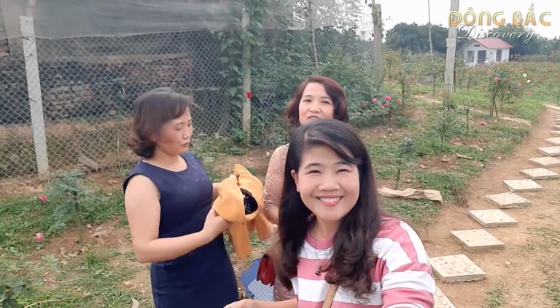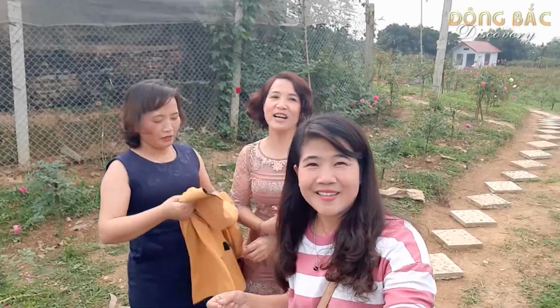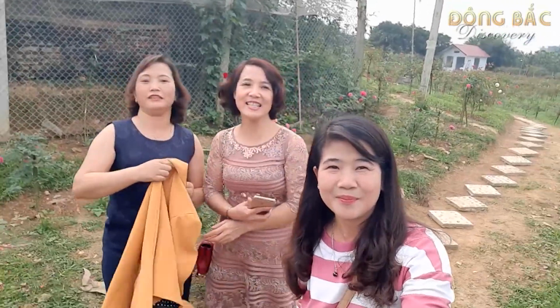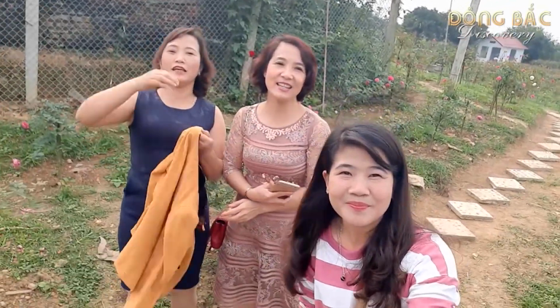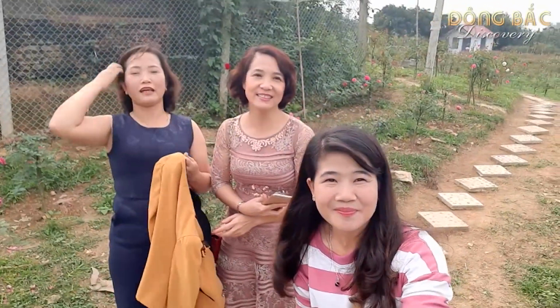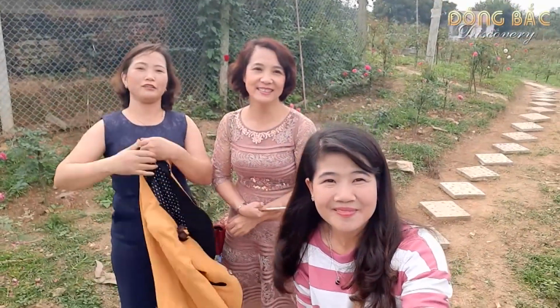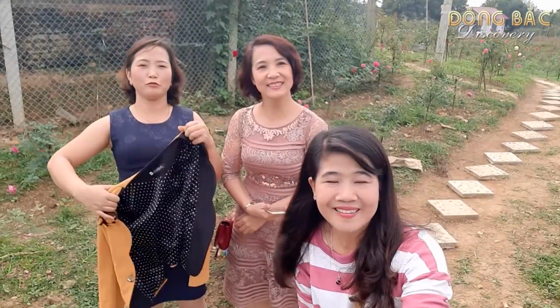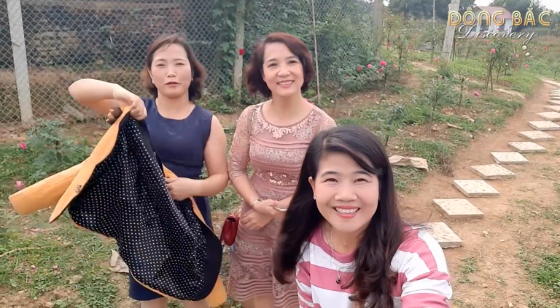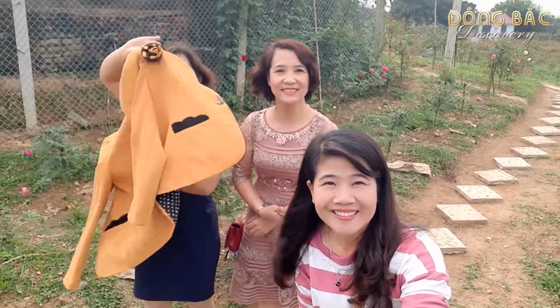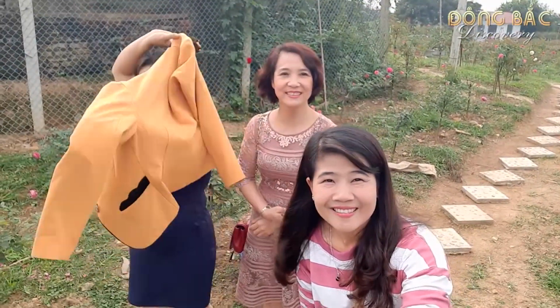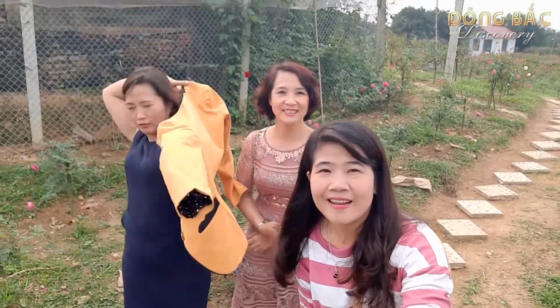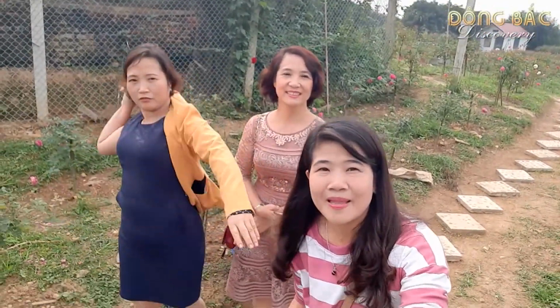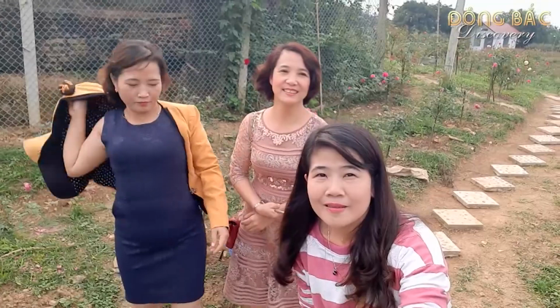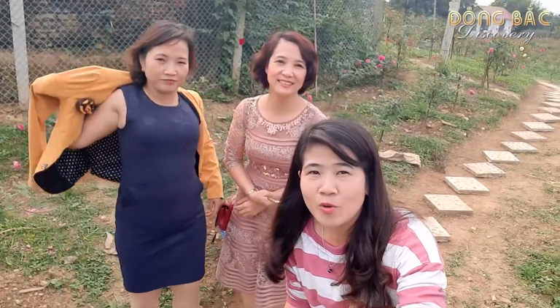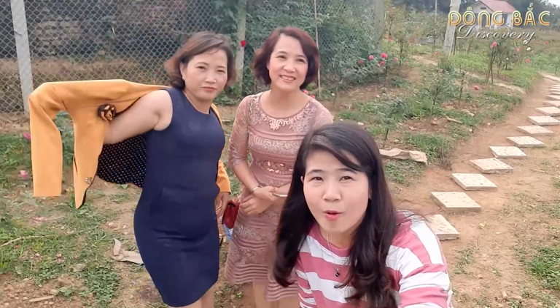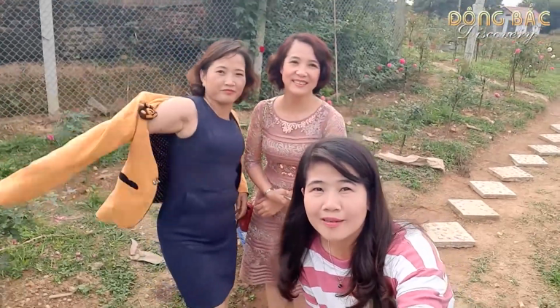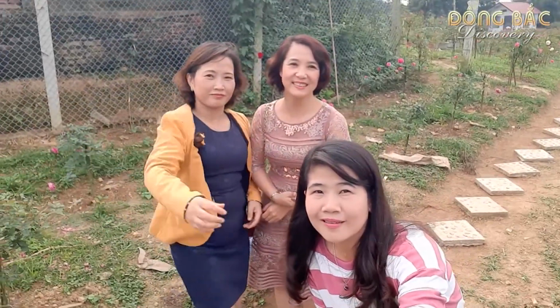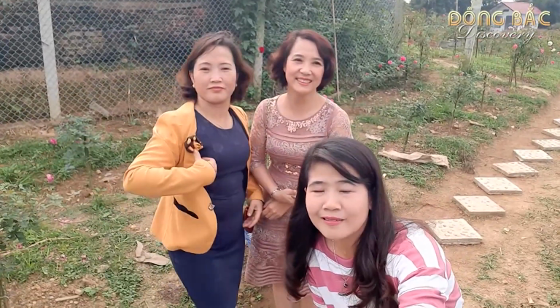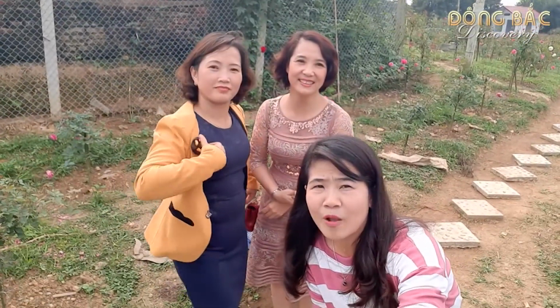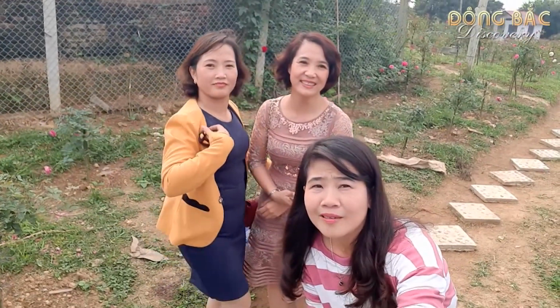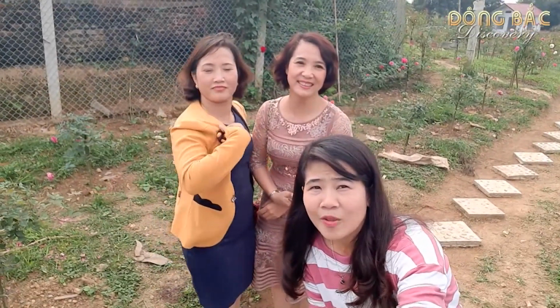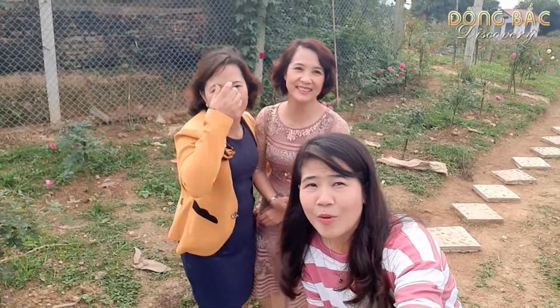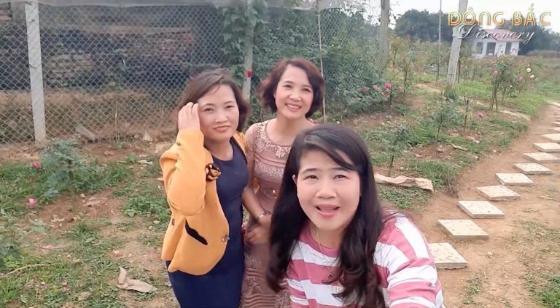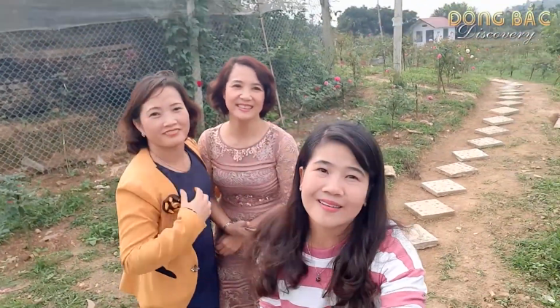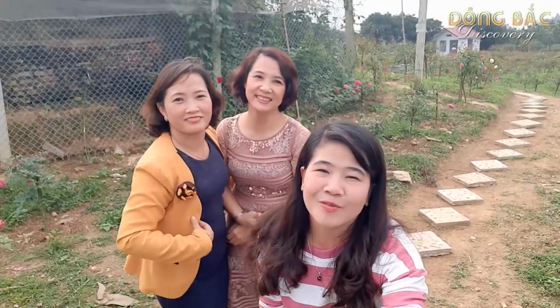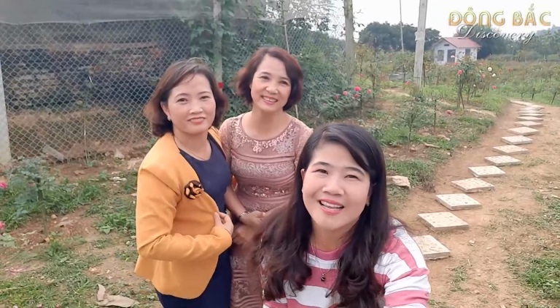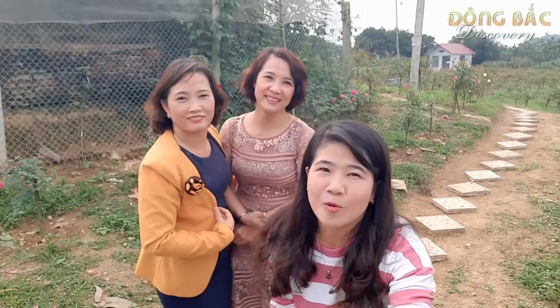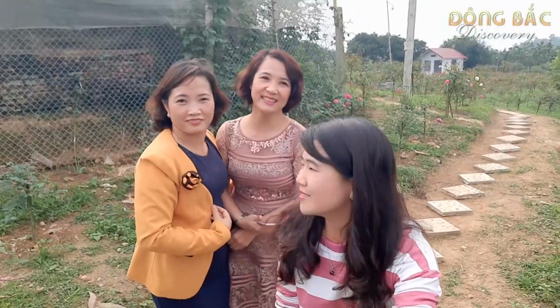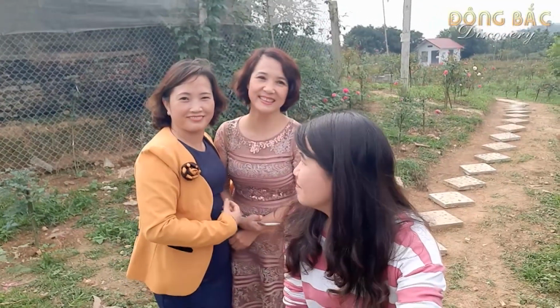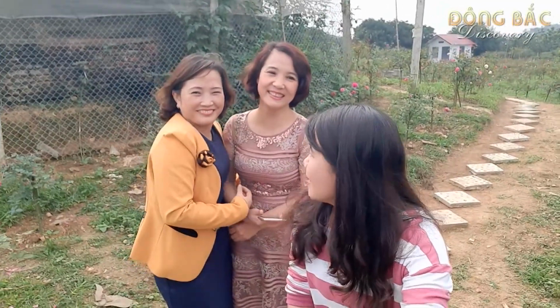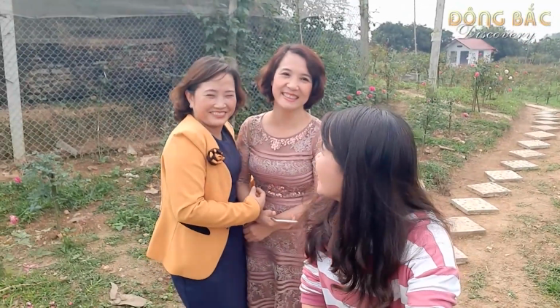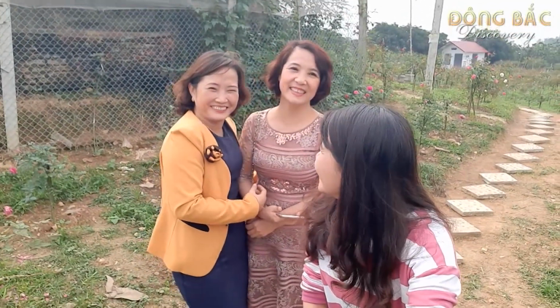Các bạn nhìn thấy không? Đây là mấy cô giáo của trường Thắng Quân. Tiểu học Thắng Quân hôm nay là đưa các học sinh đi trải nghiệm này. Cô nào cũng xinh. Em đang quay đấy.